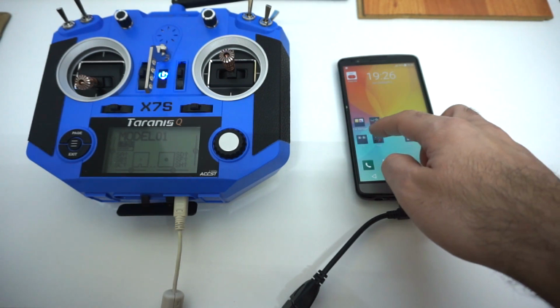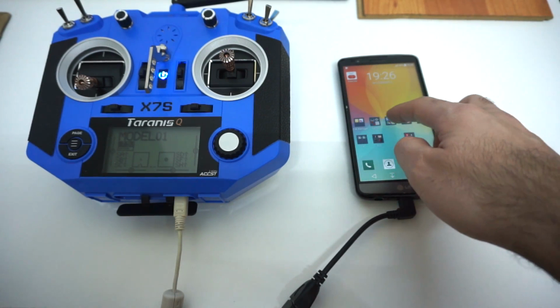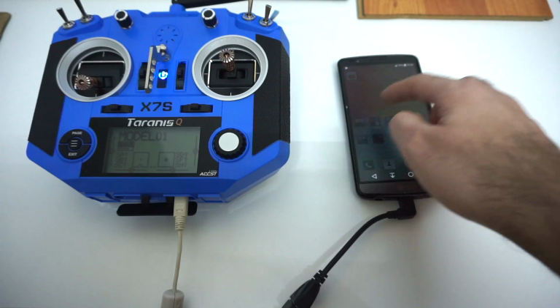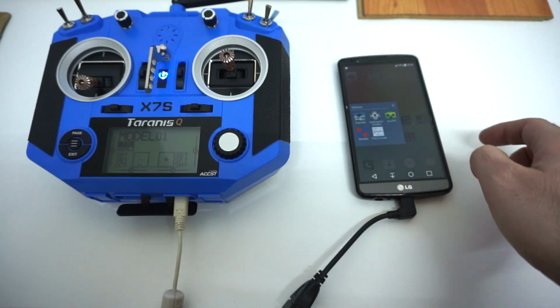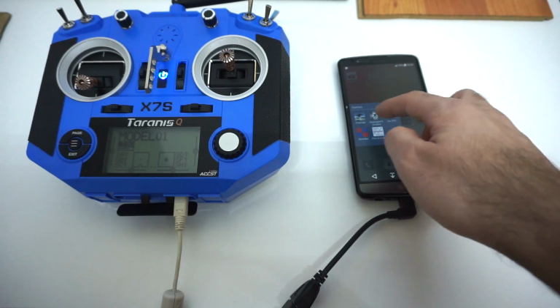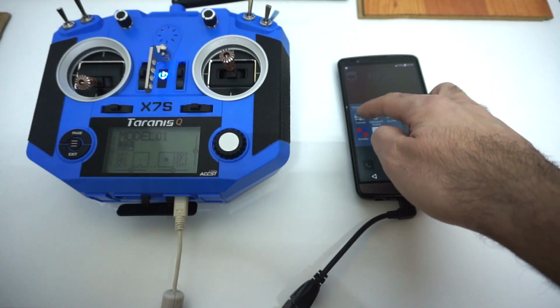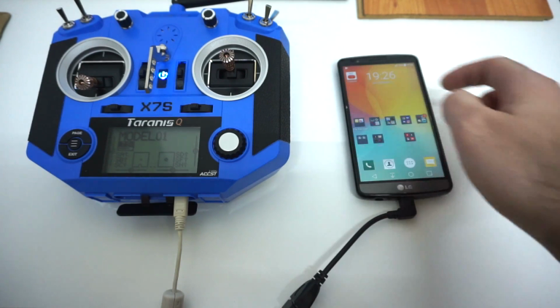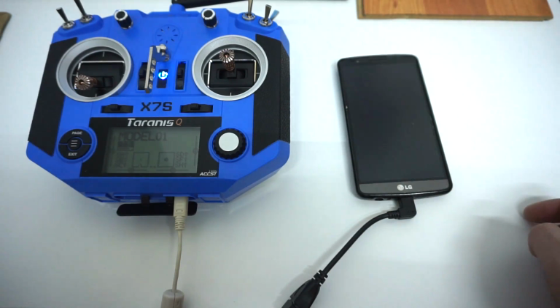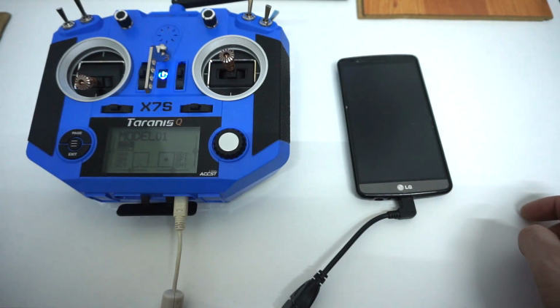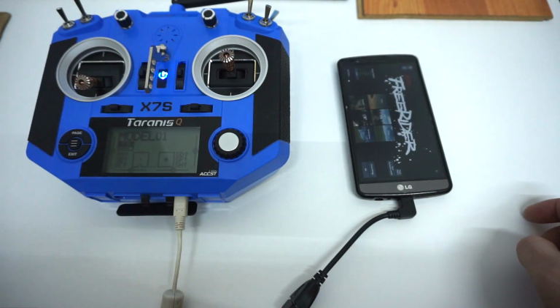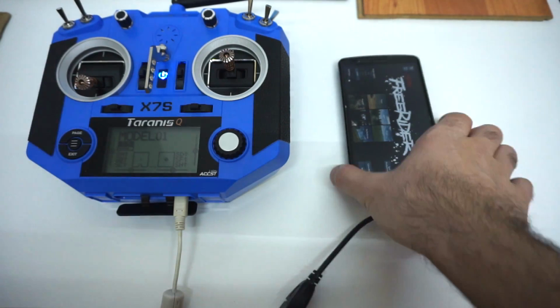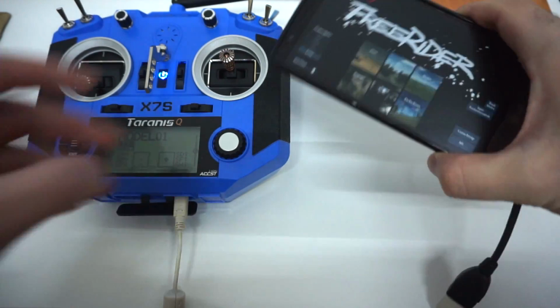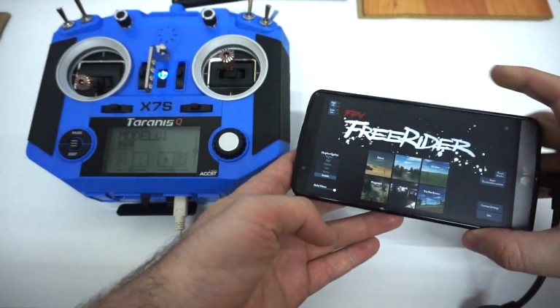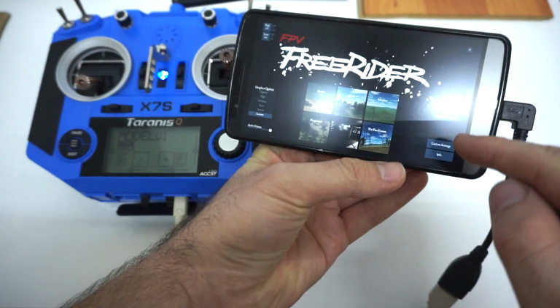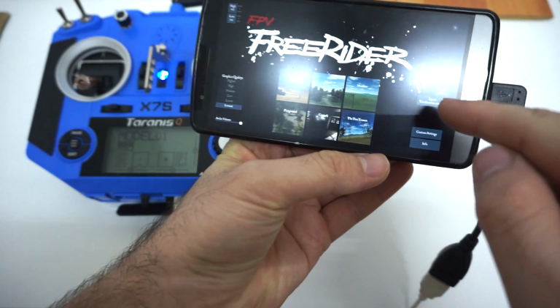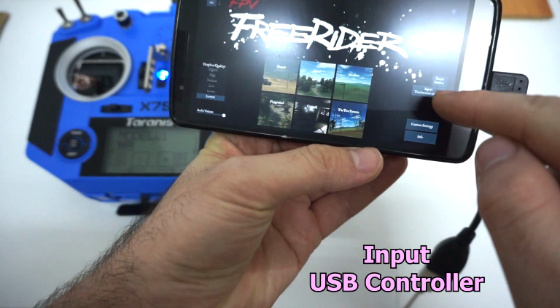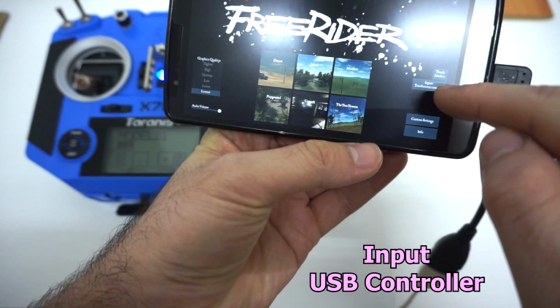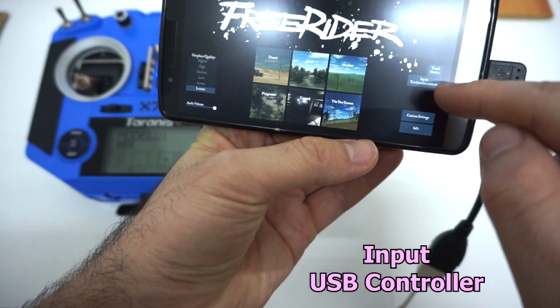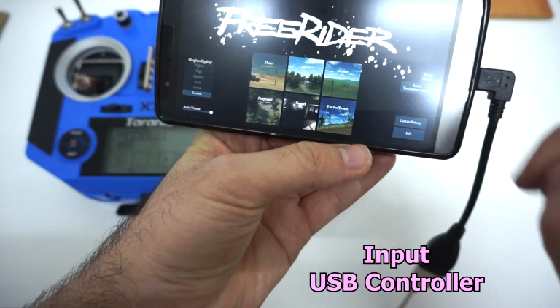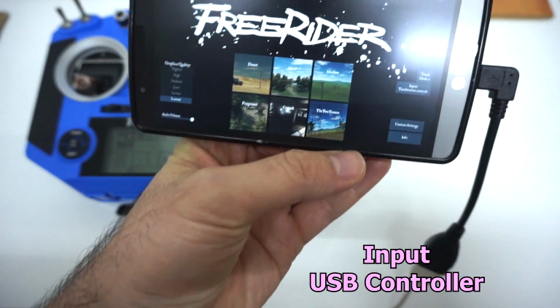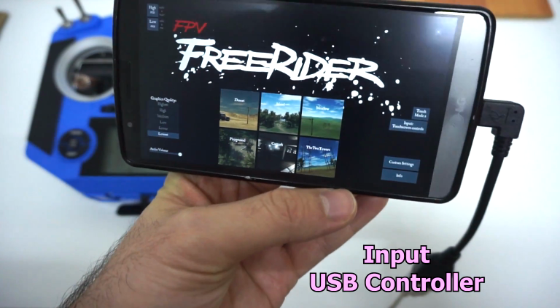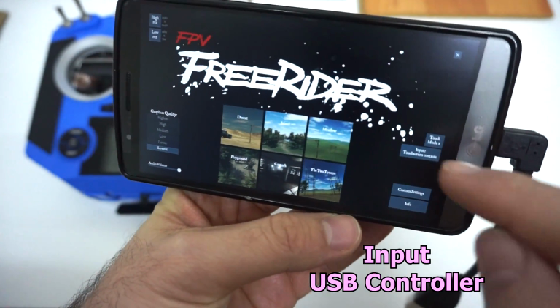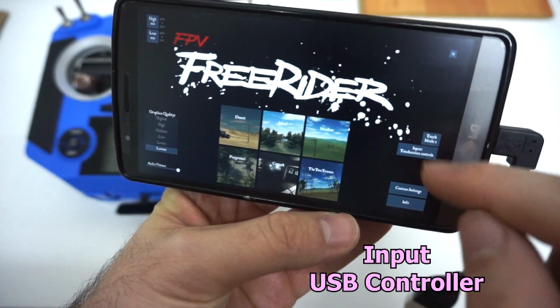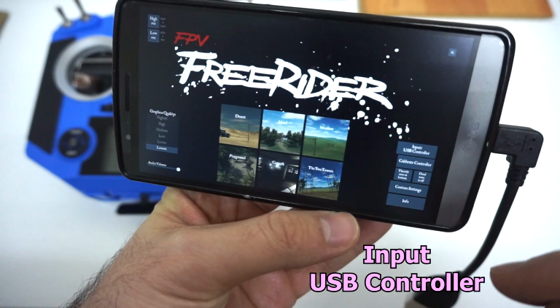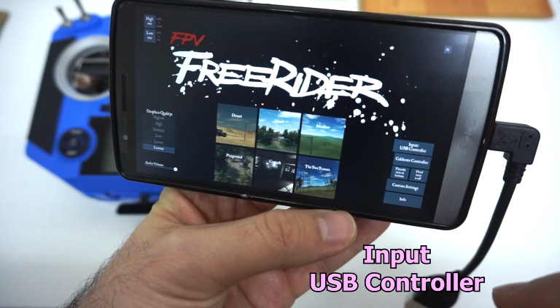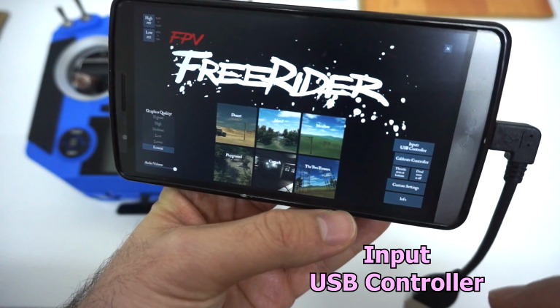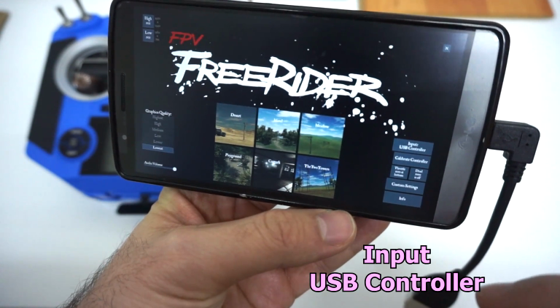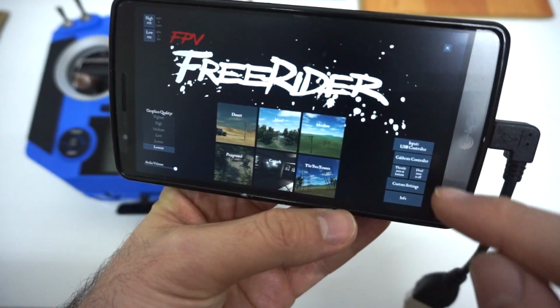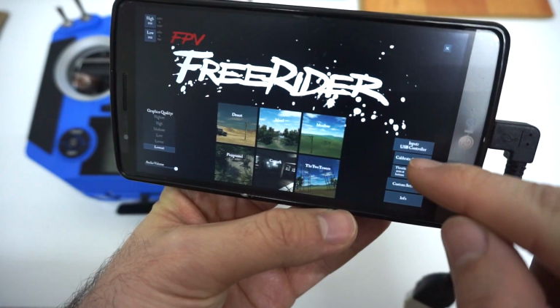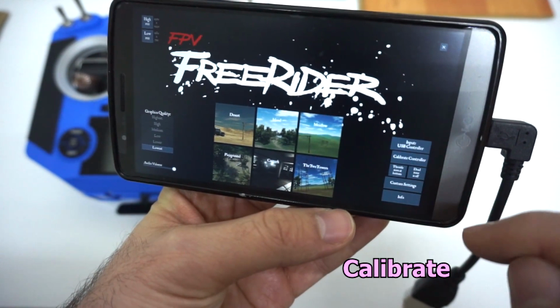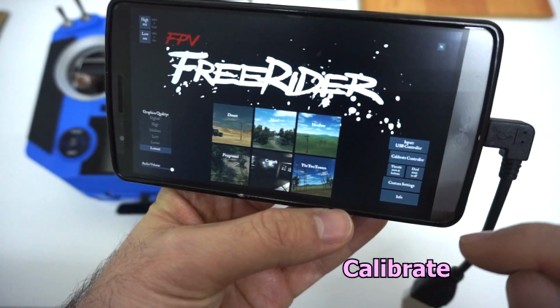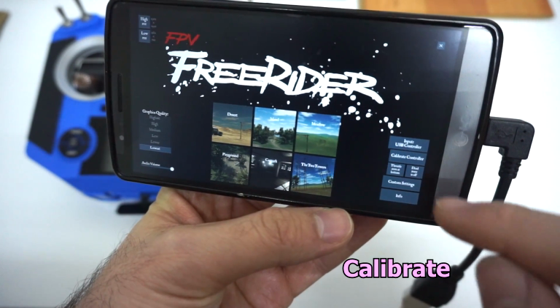Now let's go to games and Freerider. Here, for input, instead of touchscreen, let's use USB controller and go to calibrate controller.